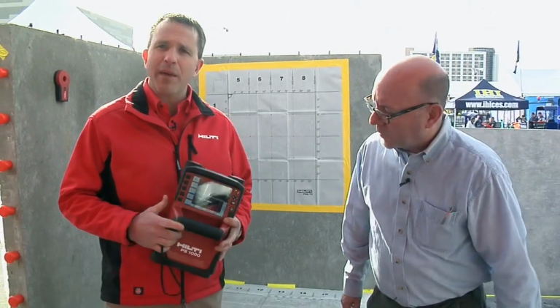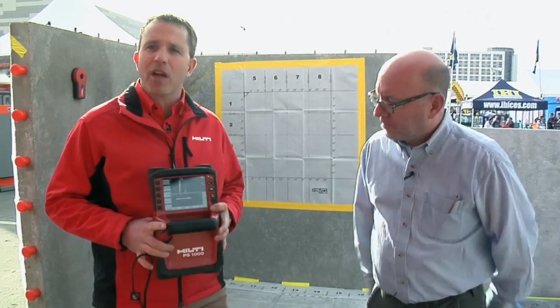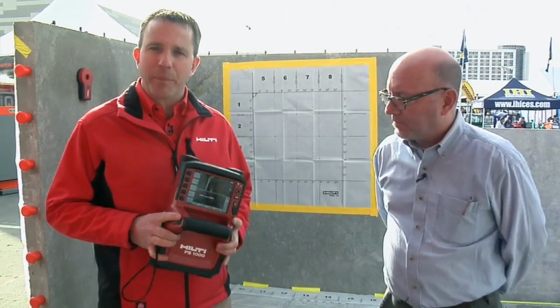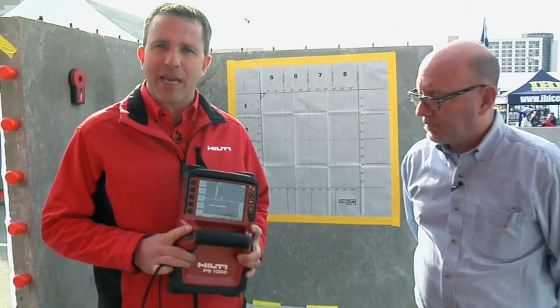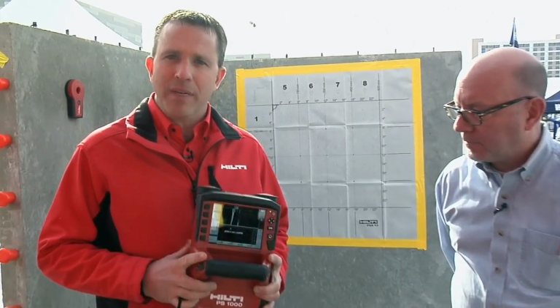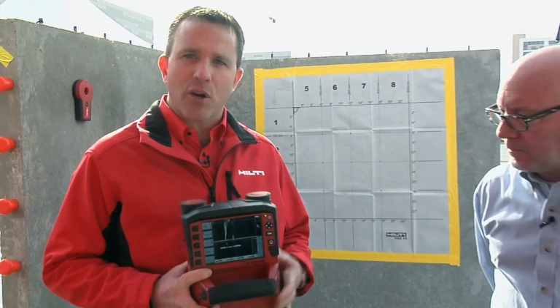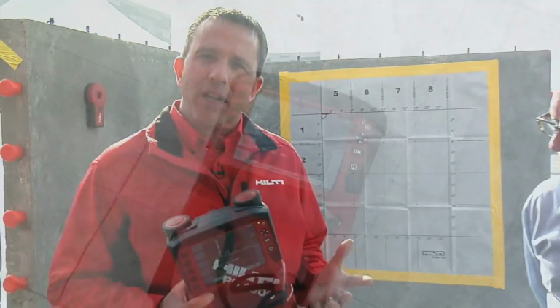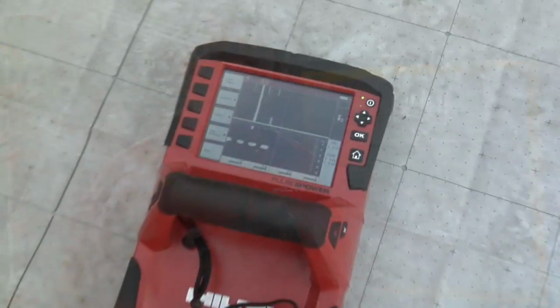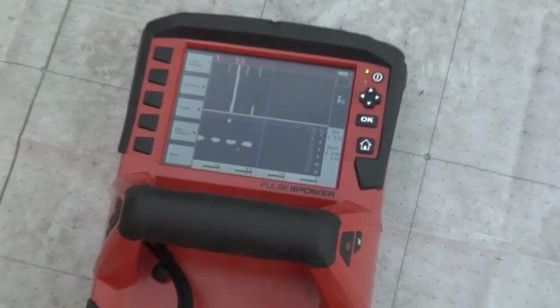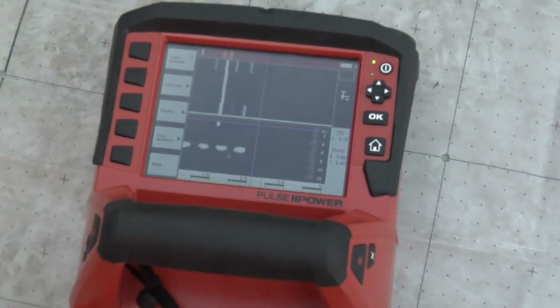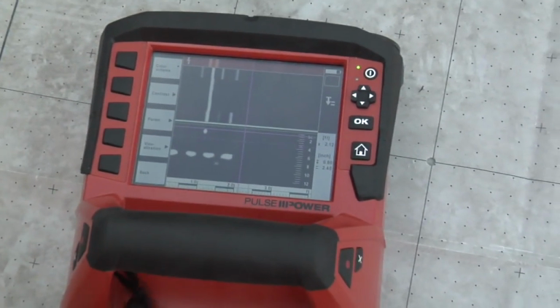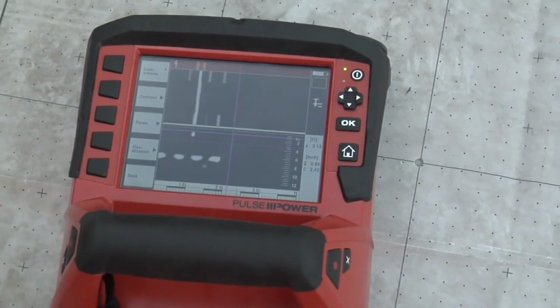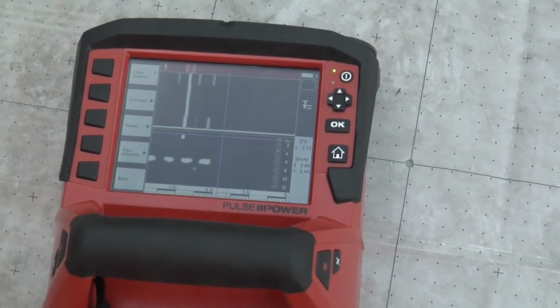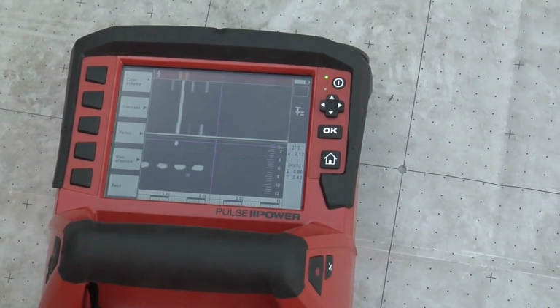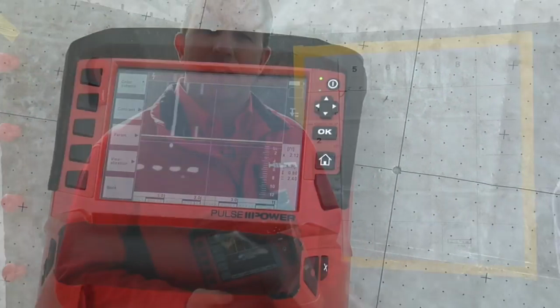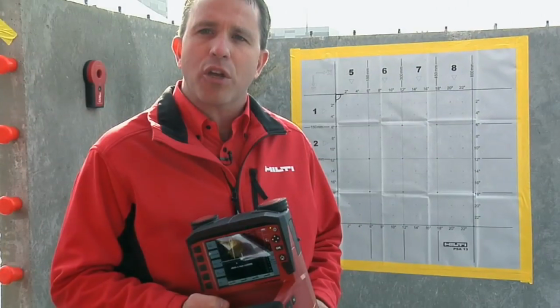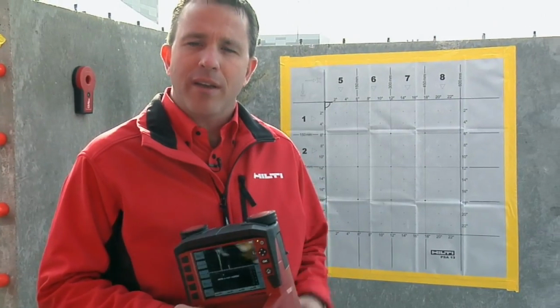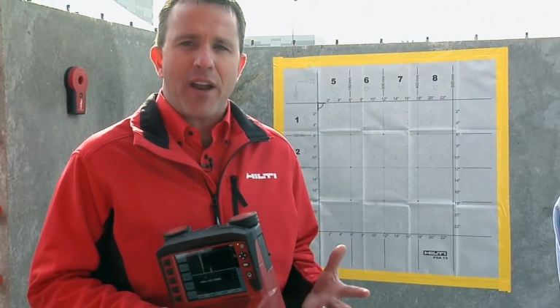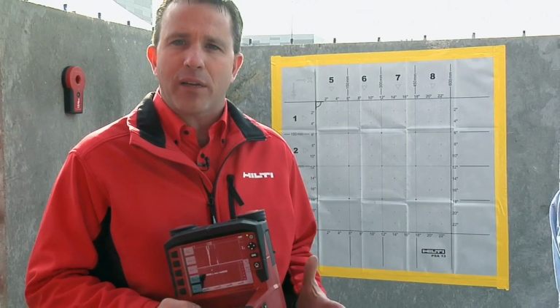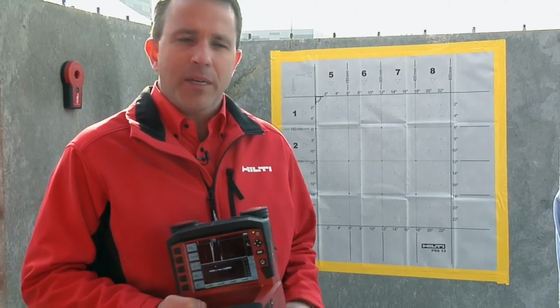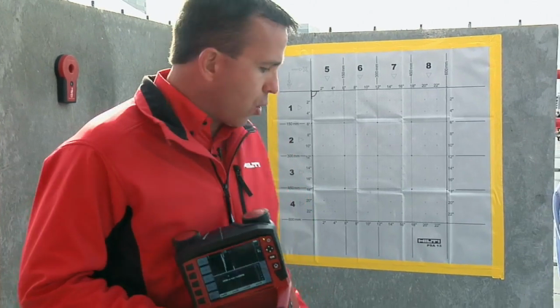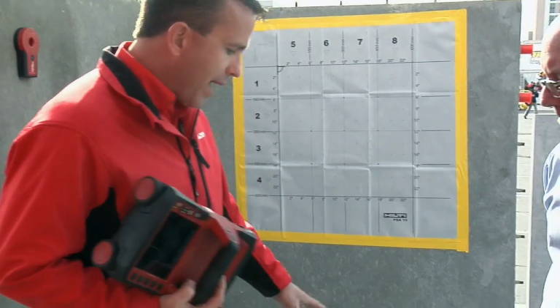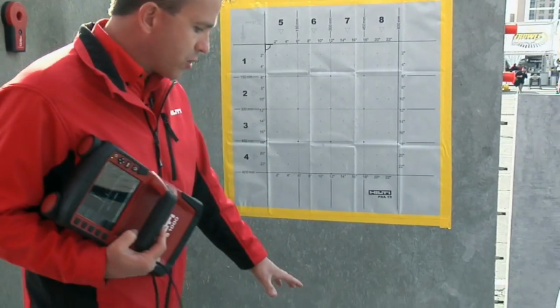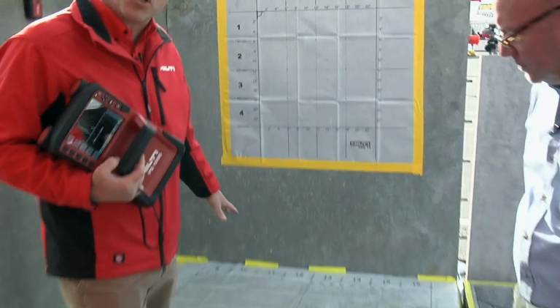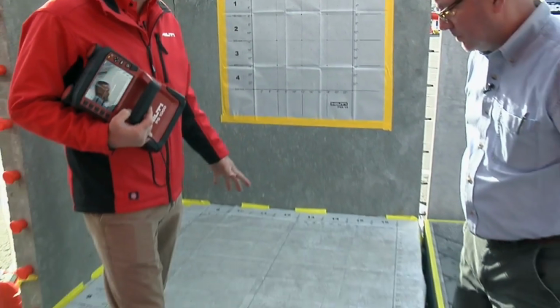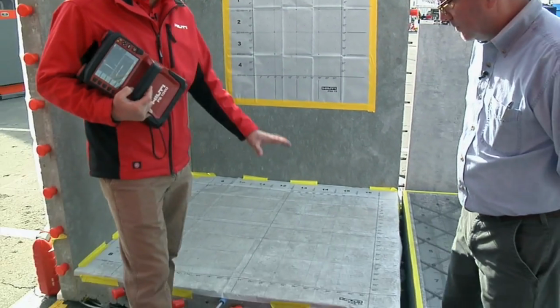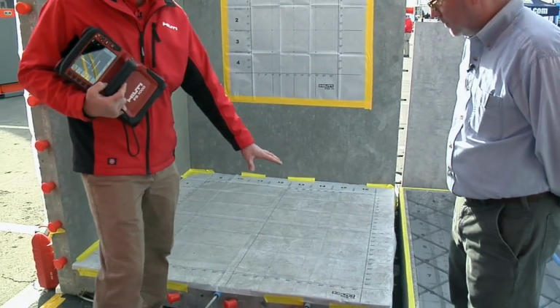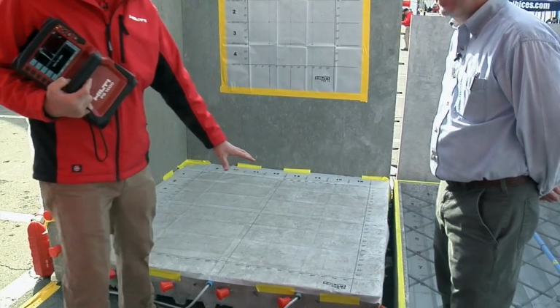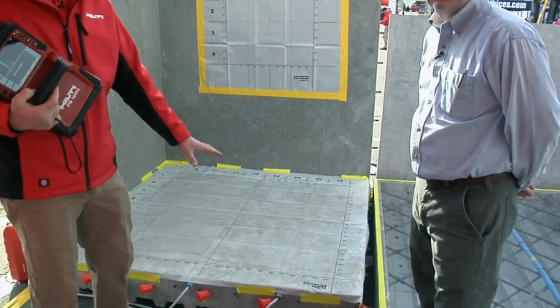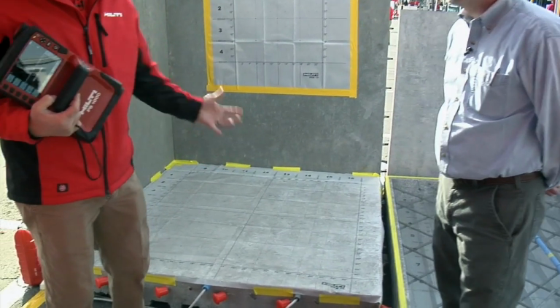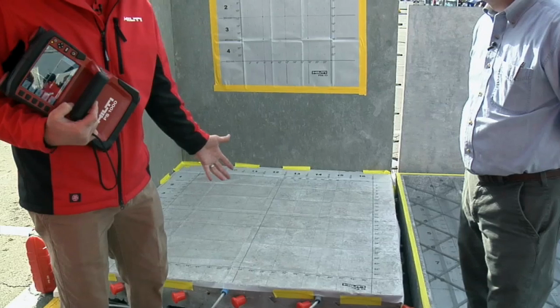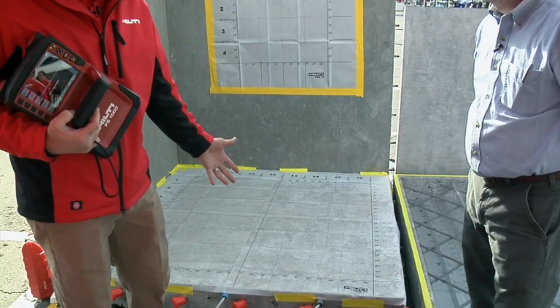So today we want to talk about the PS-1000, our ground penetrating radar system. What it will do, it'll look up to 12 inches inside of concrete and find objects. We have here a normal job site condition where we have a slab of concrete and we want to find what's inside.